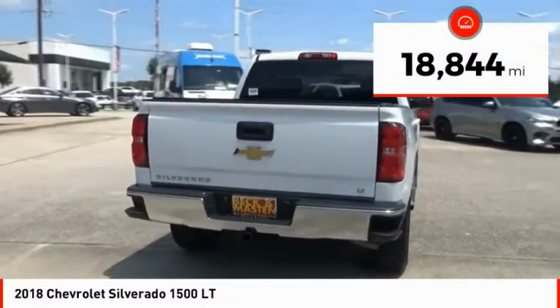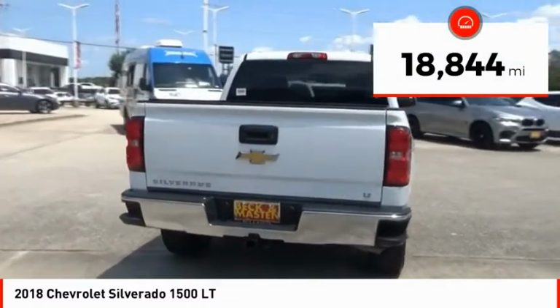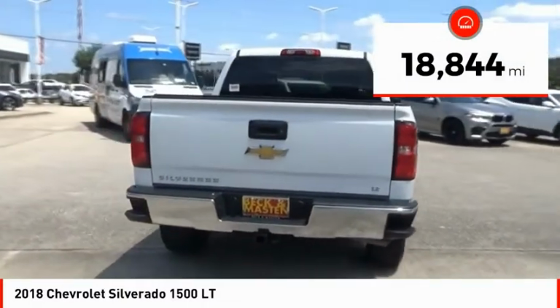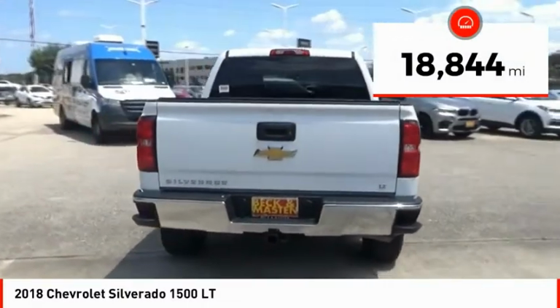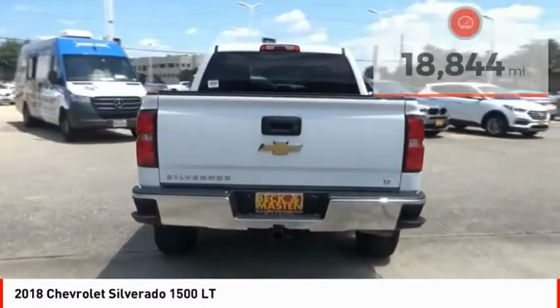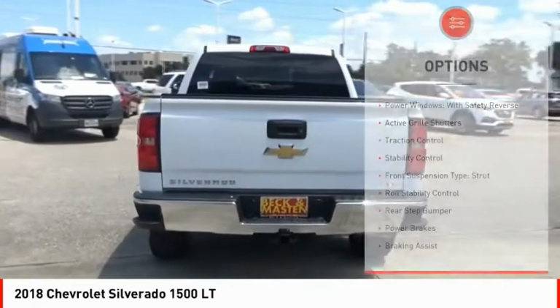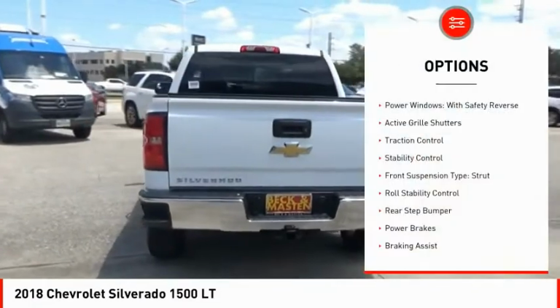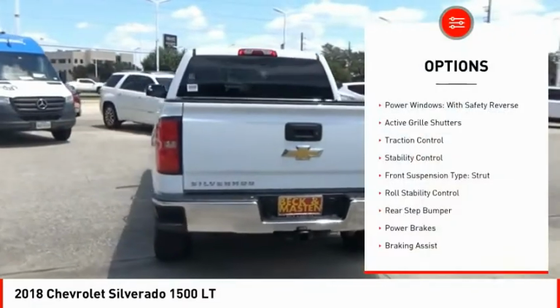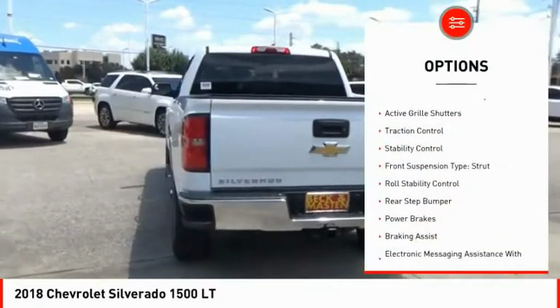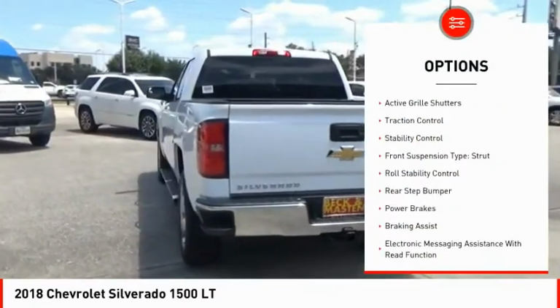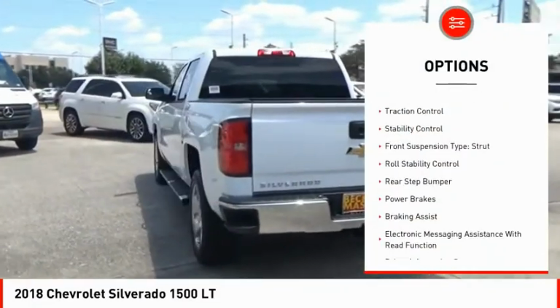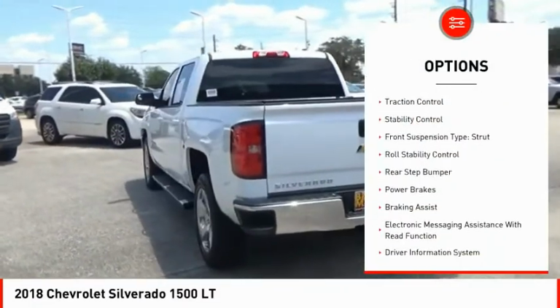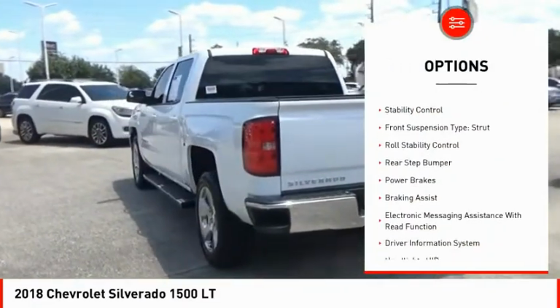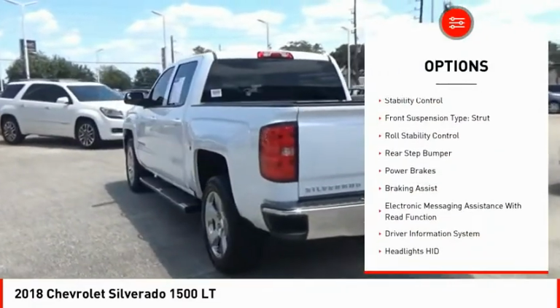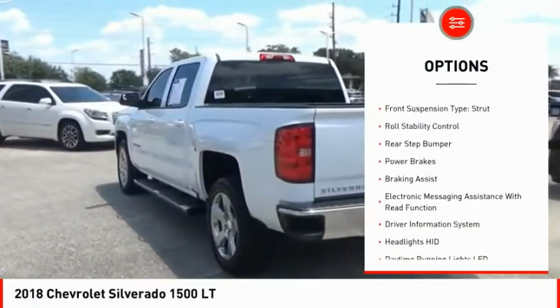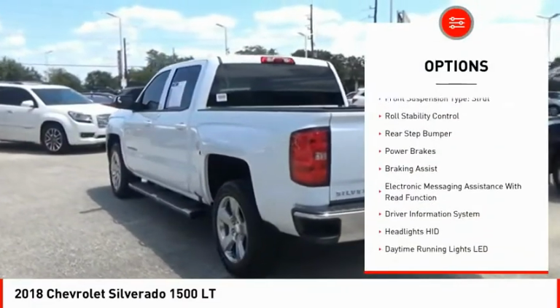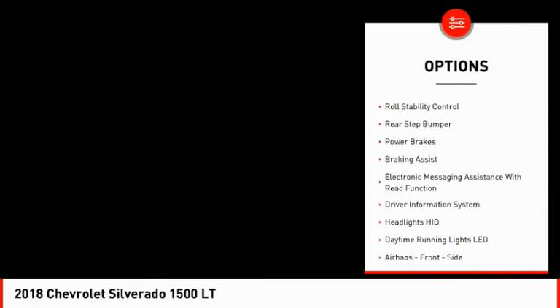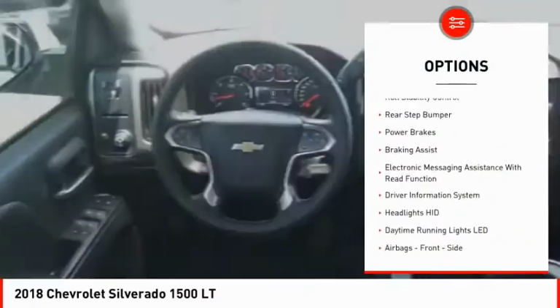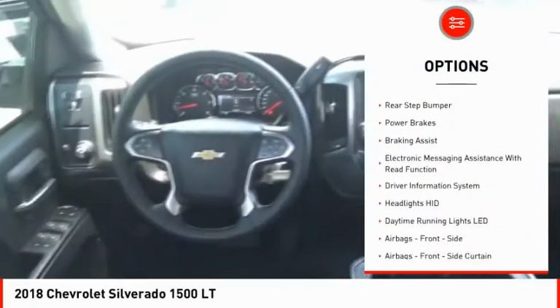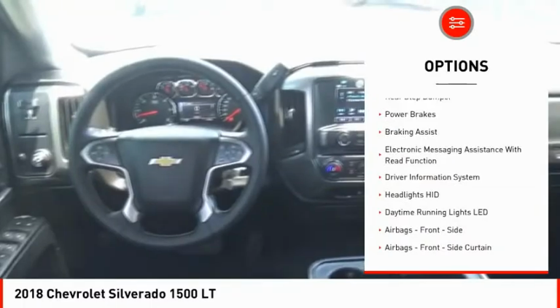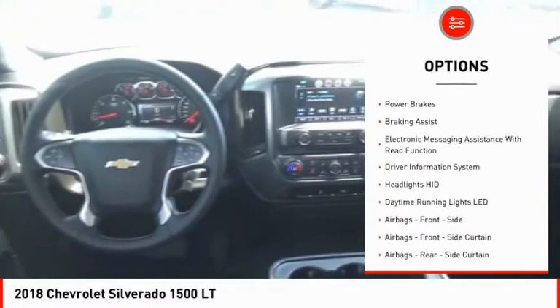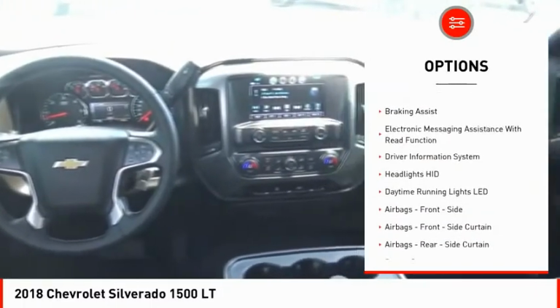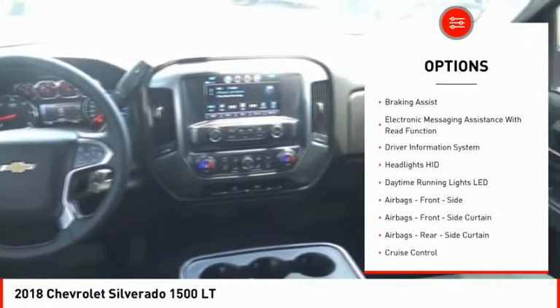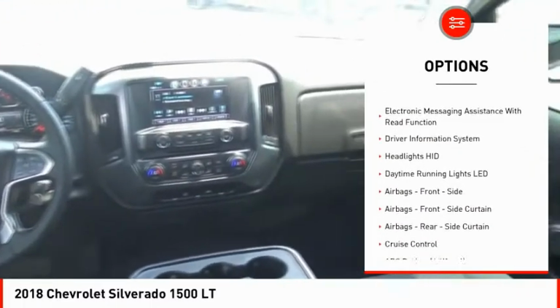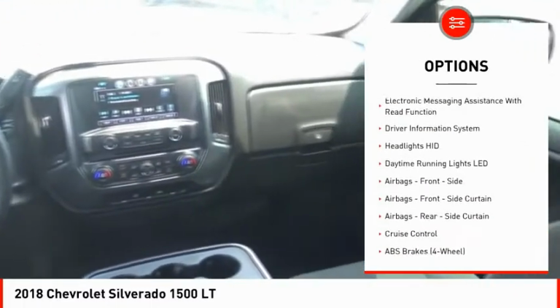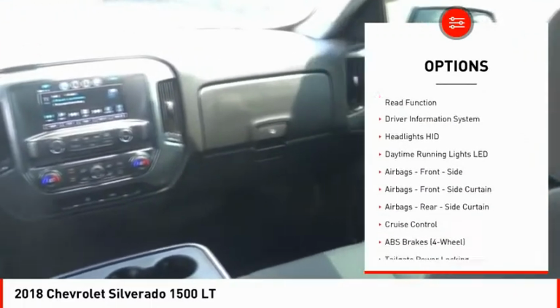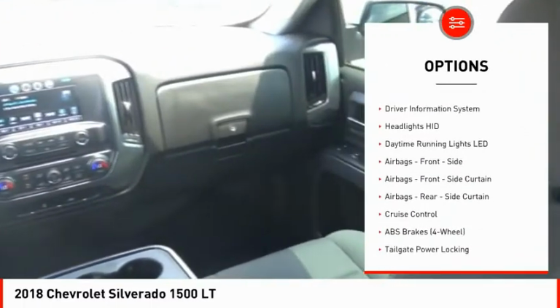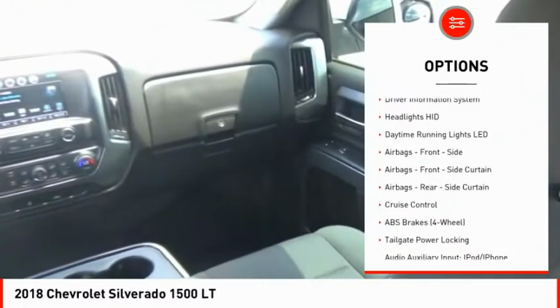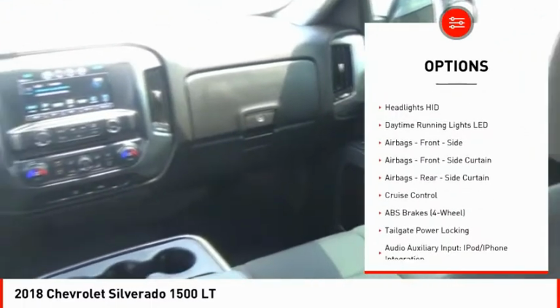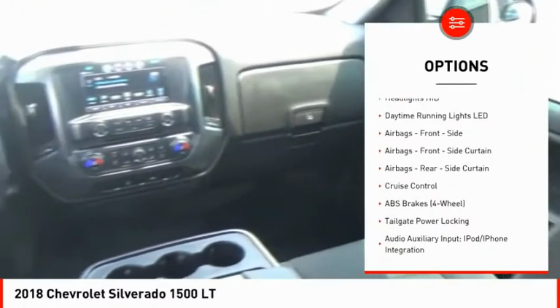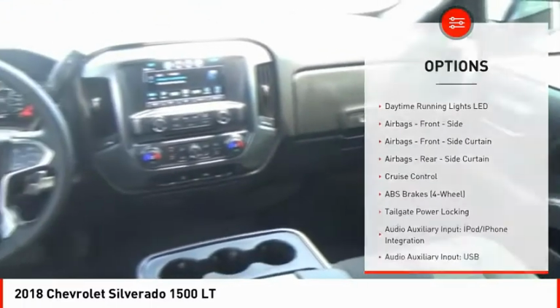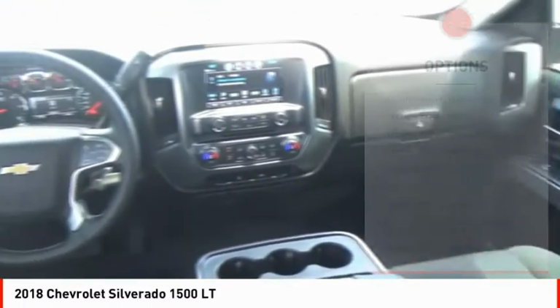Here are some of this vehicle's great options: power windows with safety reverse, active grille shutters, traction control, stability control, front suspension type strut, and roll stability control.